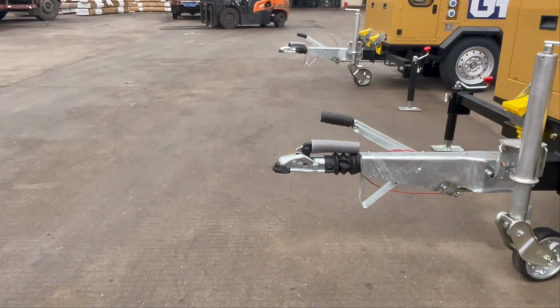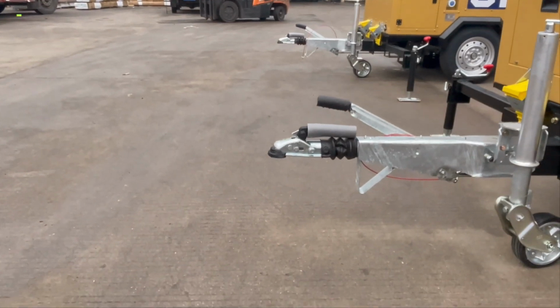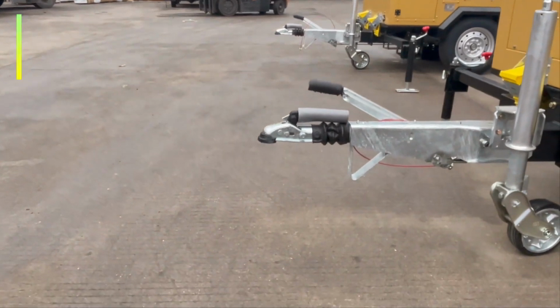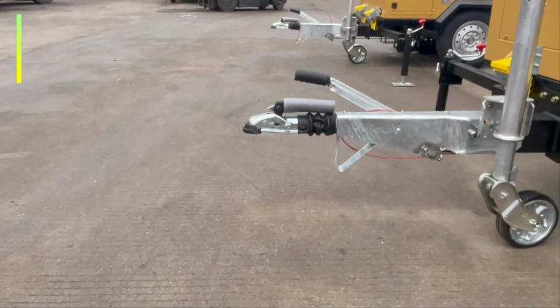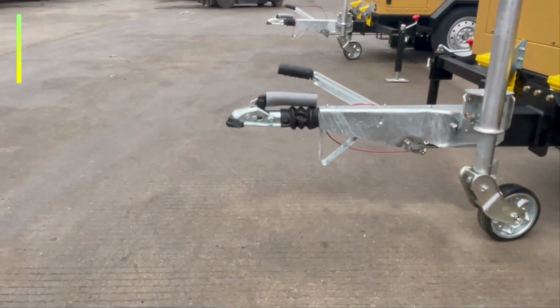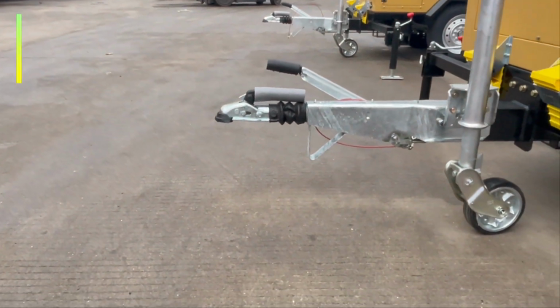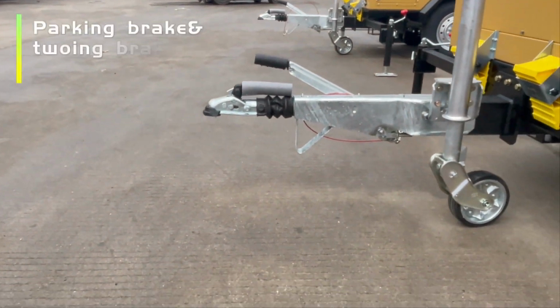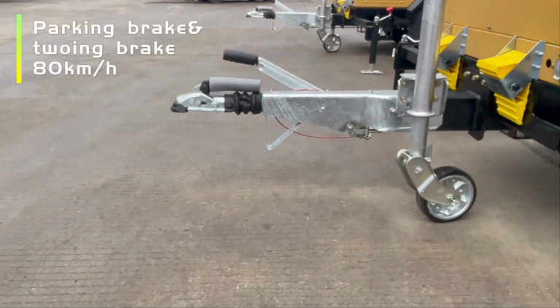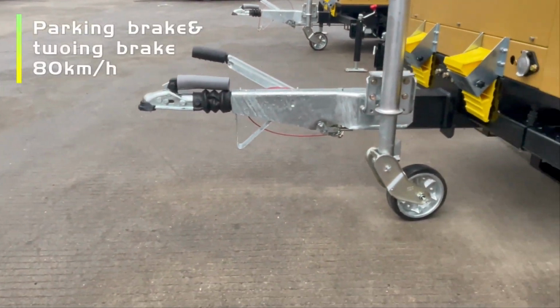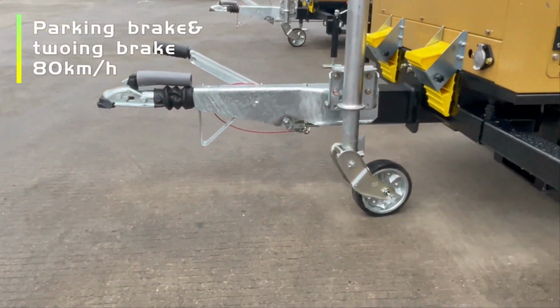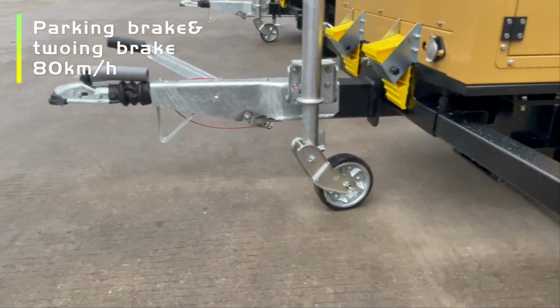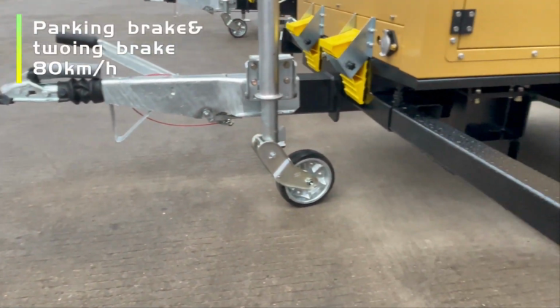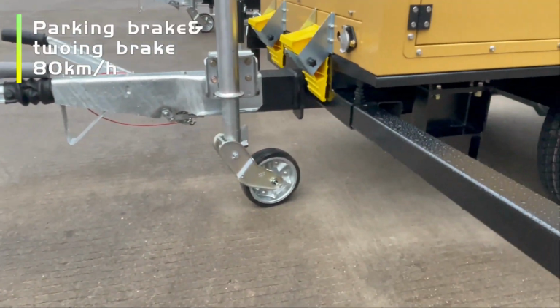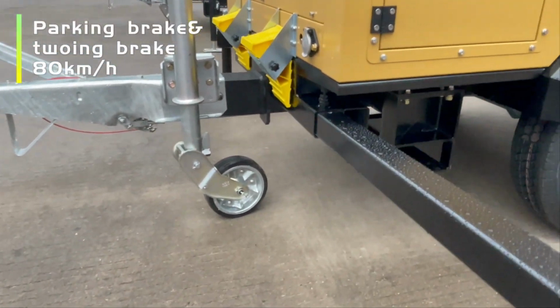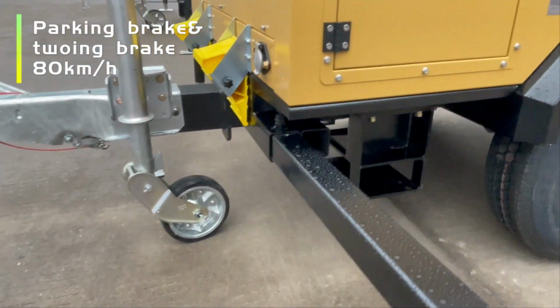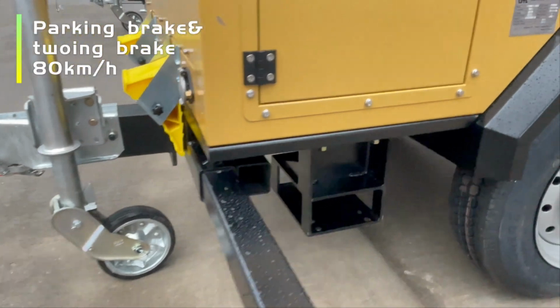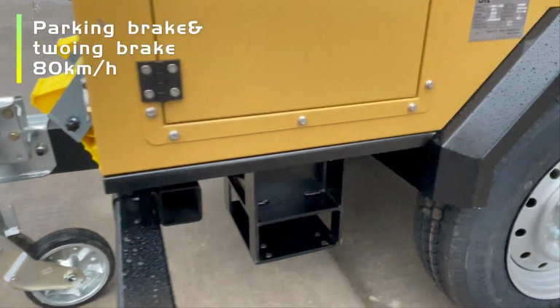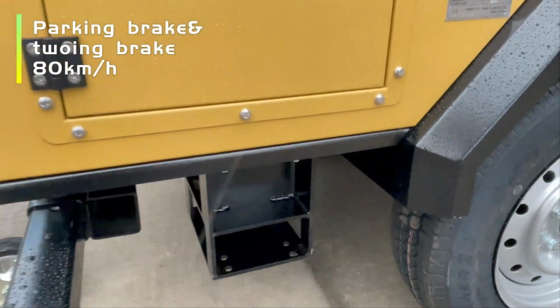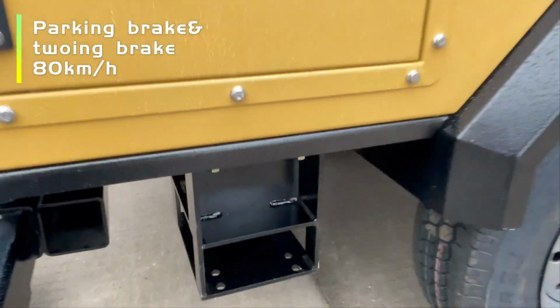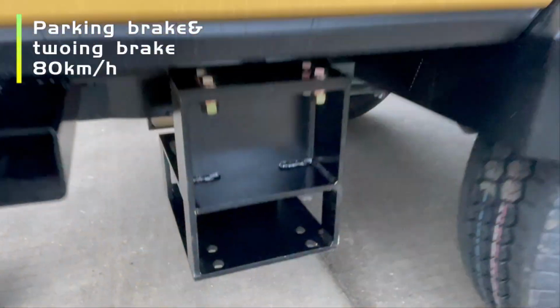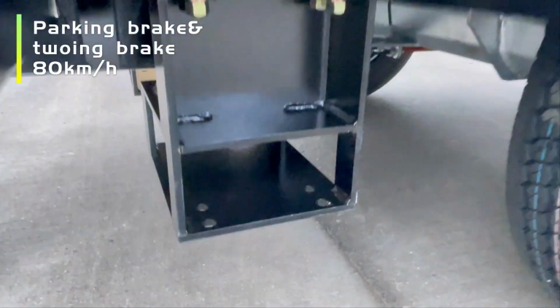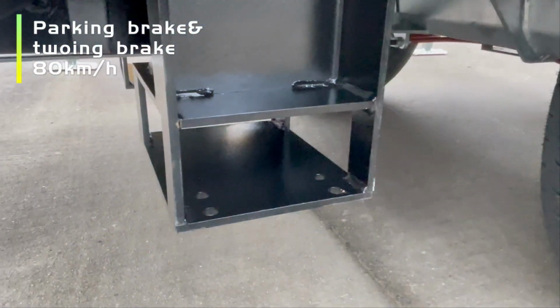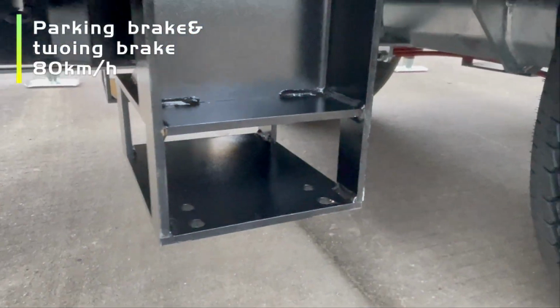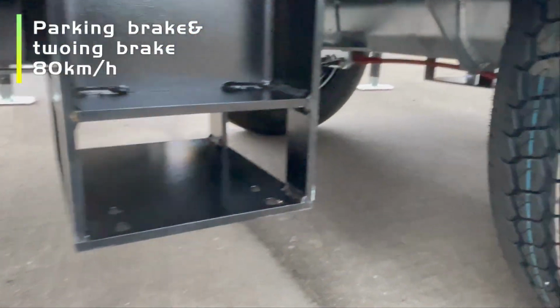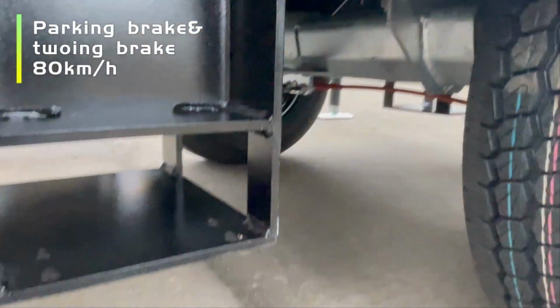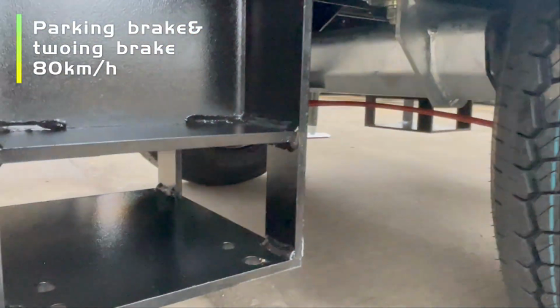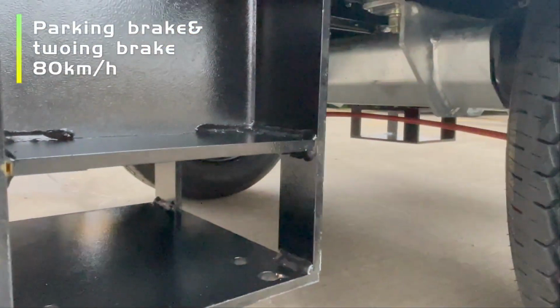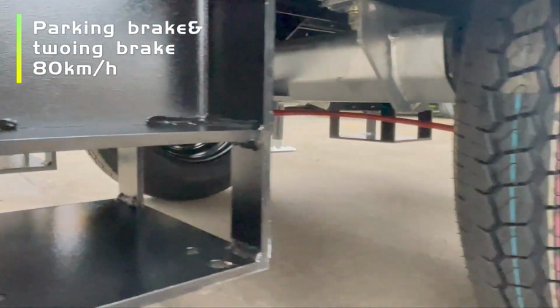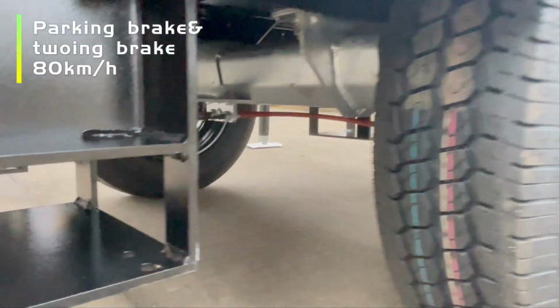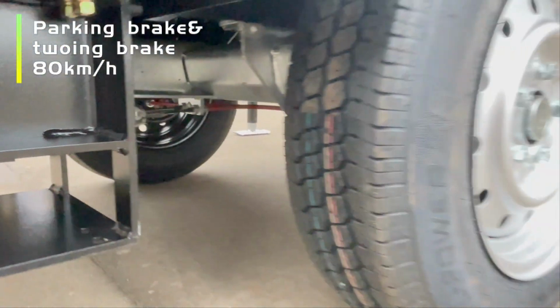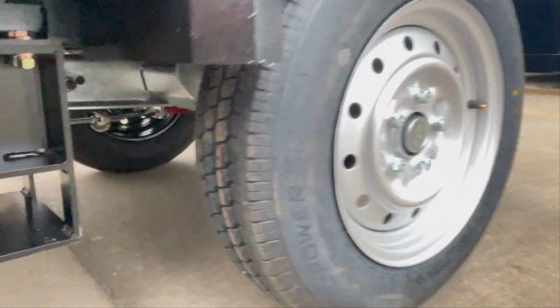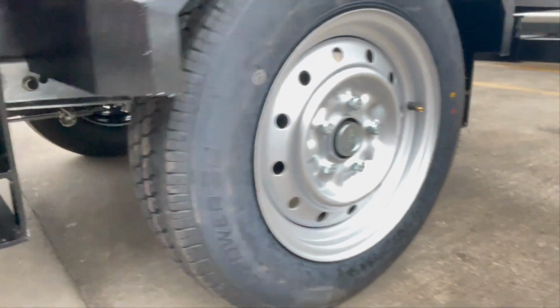We use a German brand trailer with parking brake and towing brake, and support a top speed of 18 km per hour.